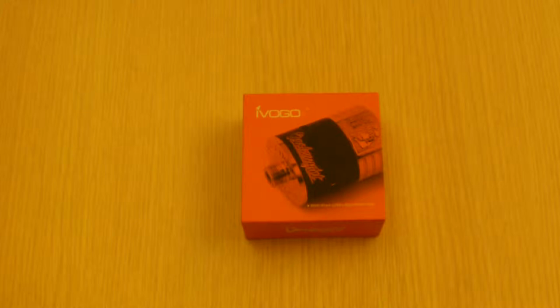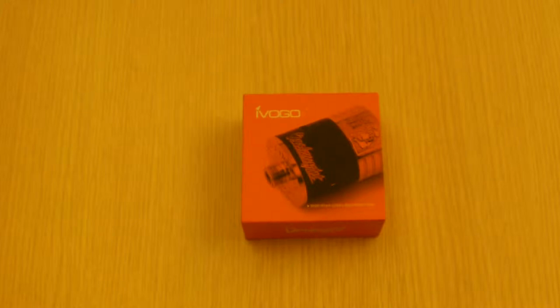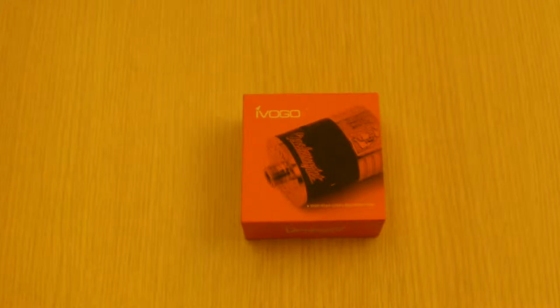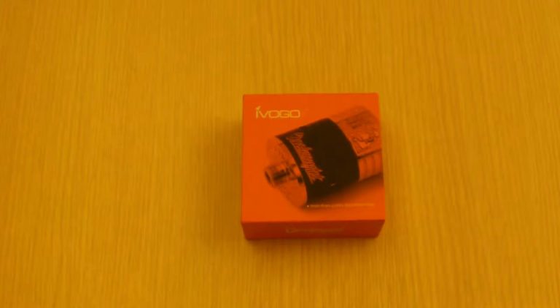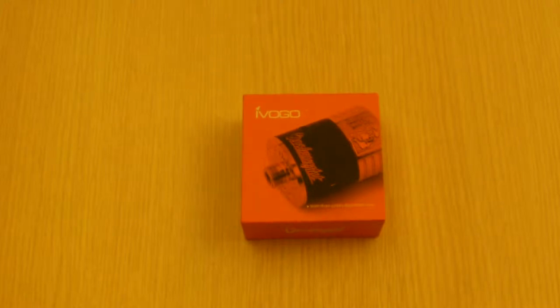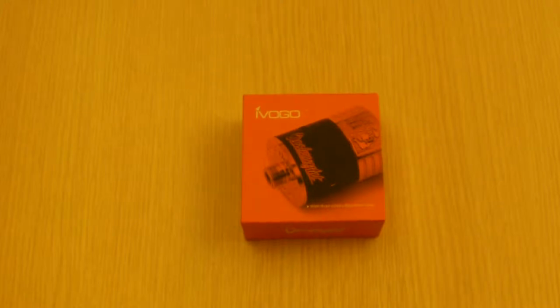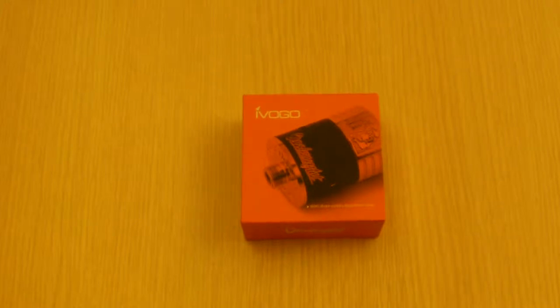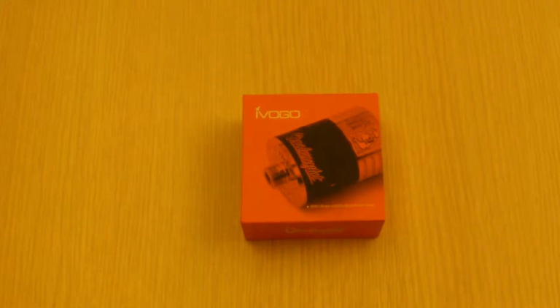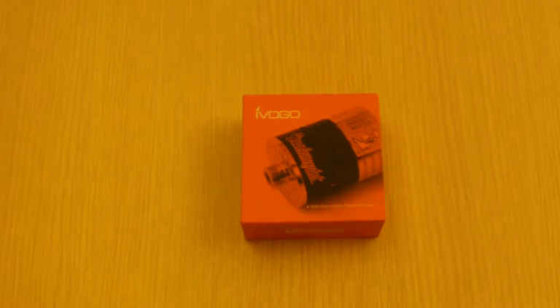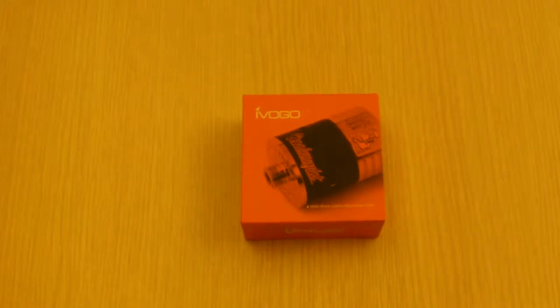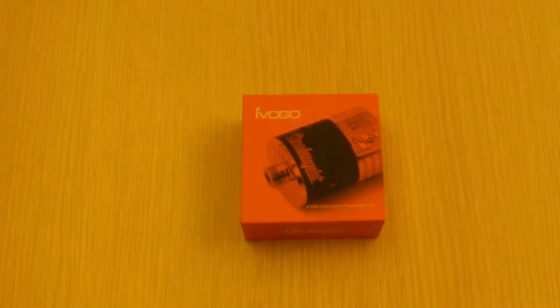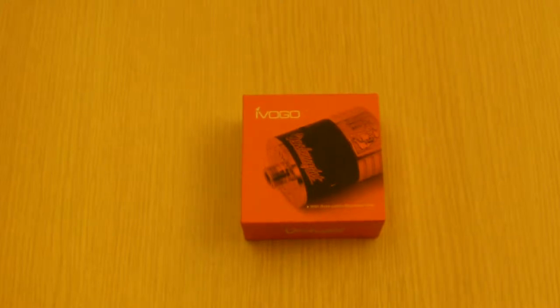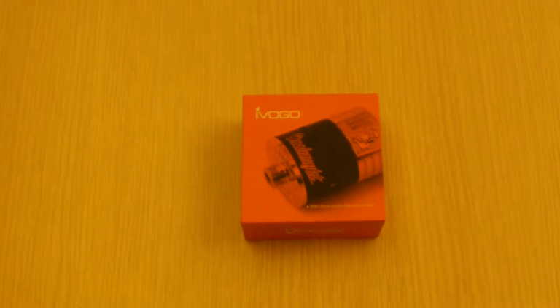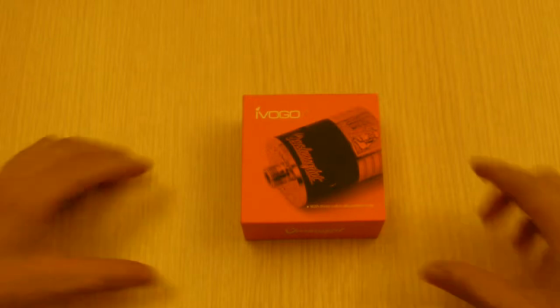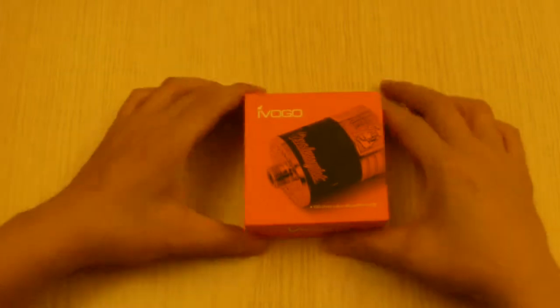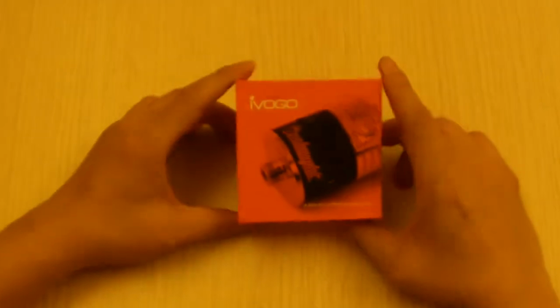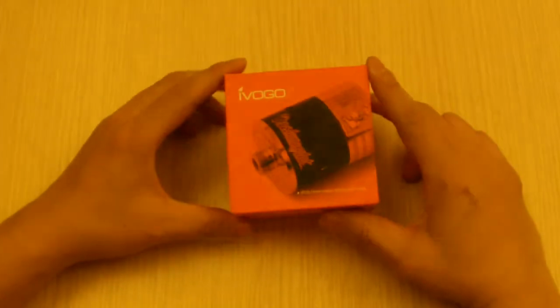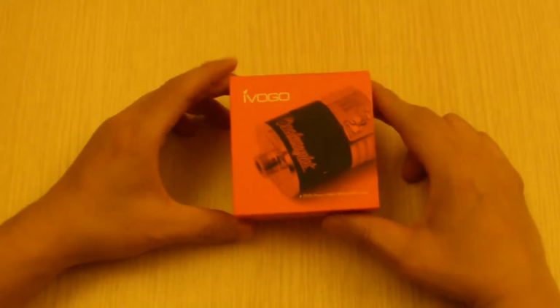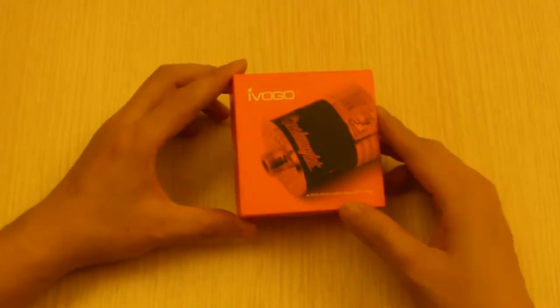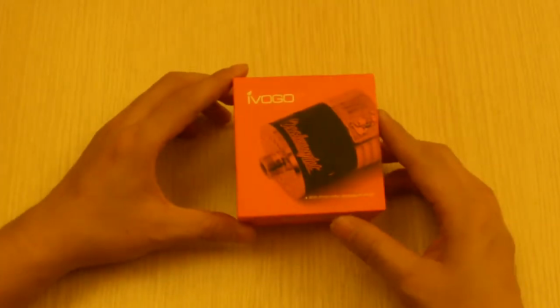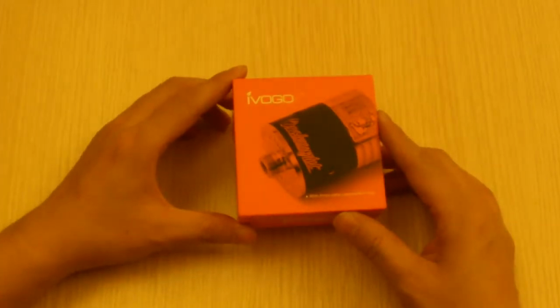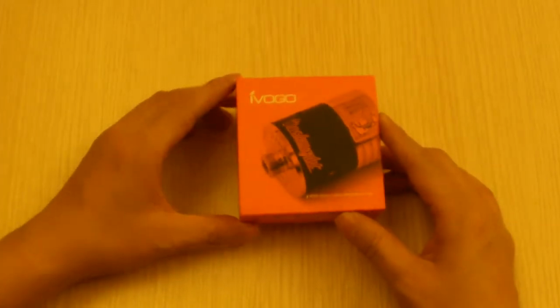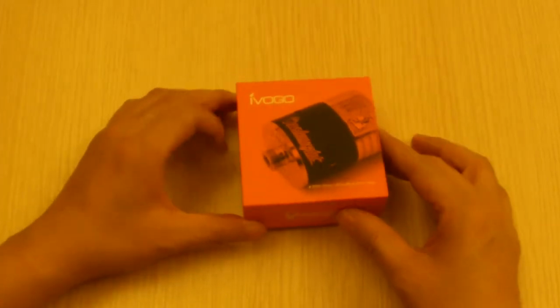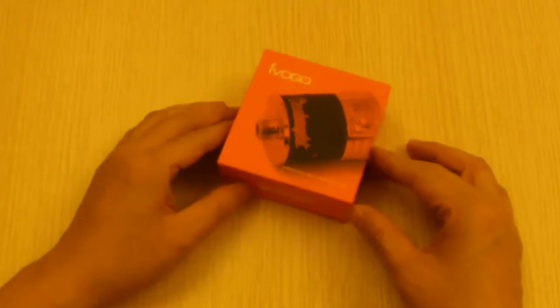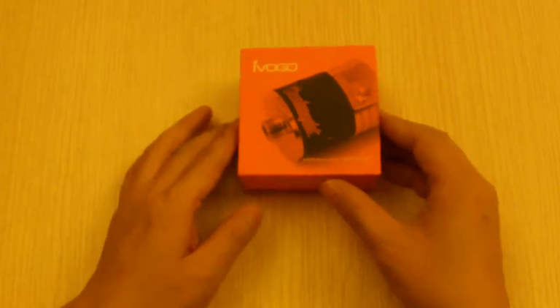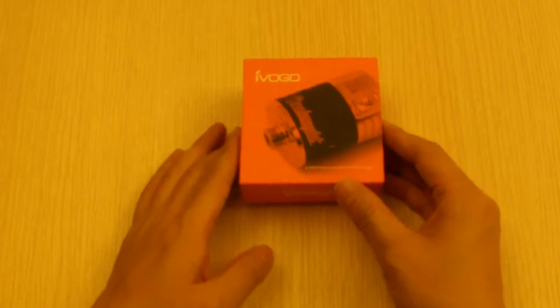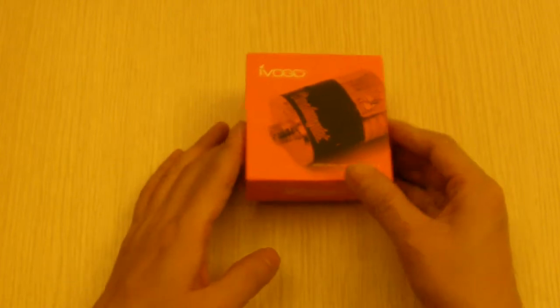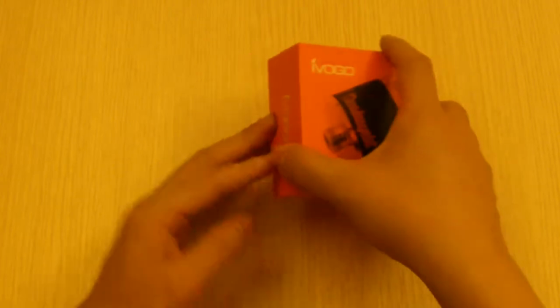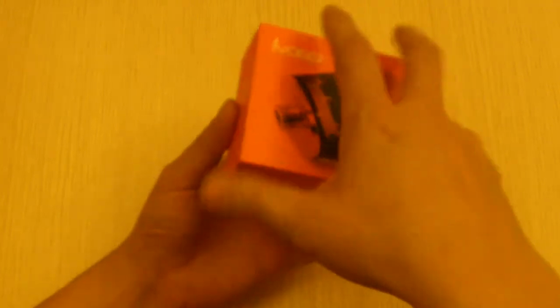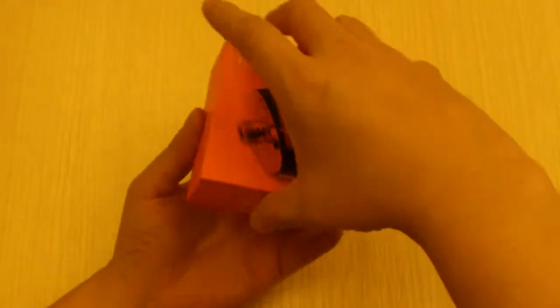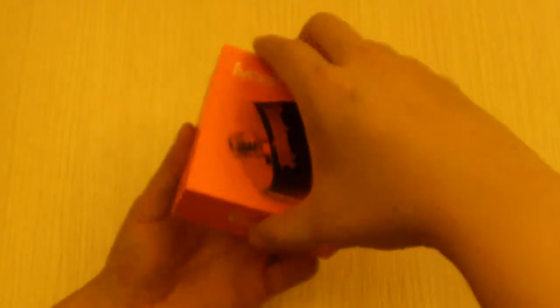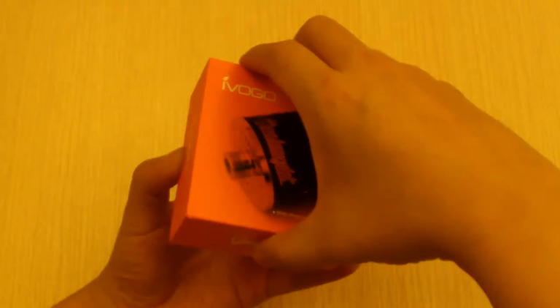Hello YouTube, KingsRectBuy here with yet another product review of the Onslaught Atomizer. These ones are made by iVigo or iVogo — the same guys that make the Mephesto clones.